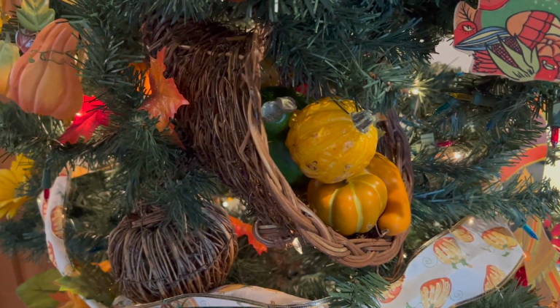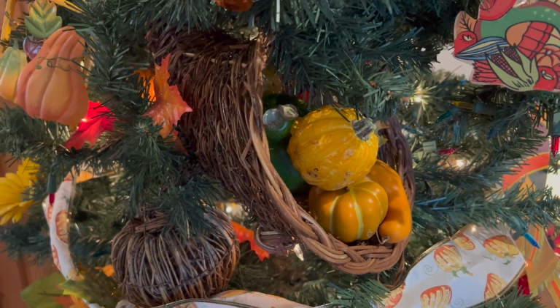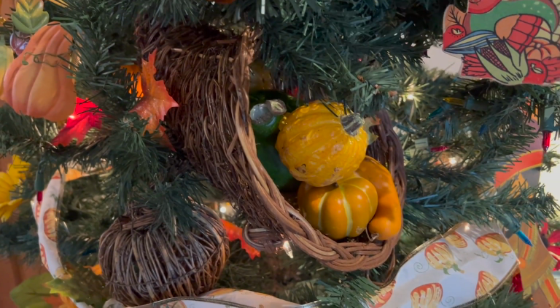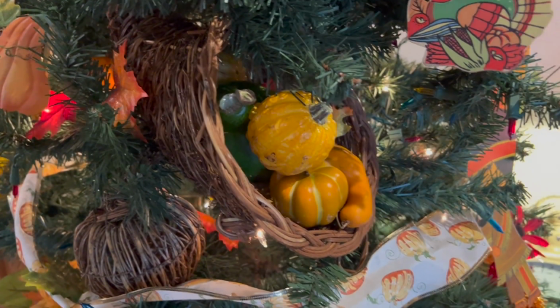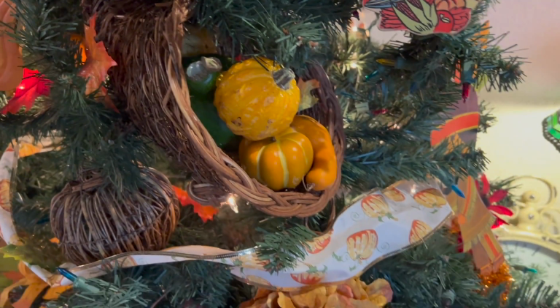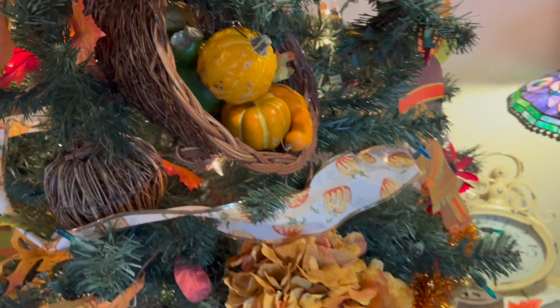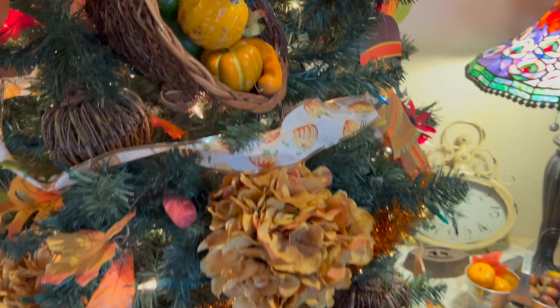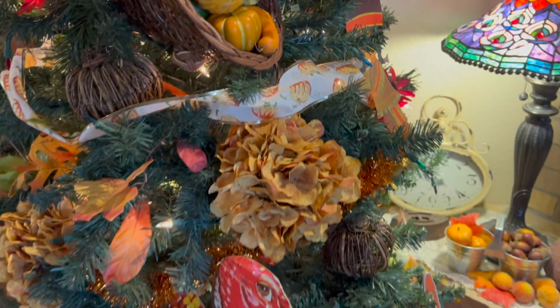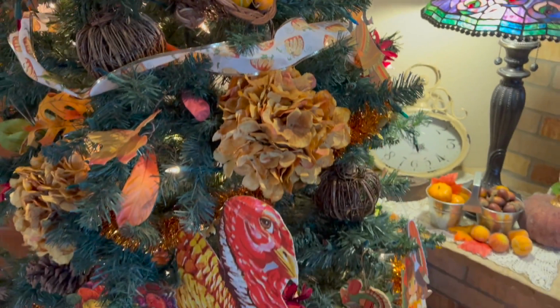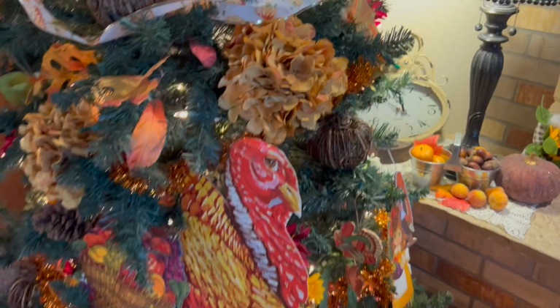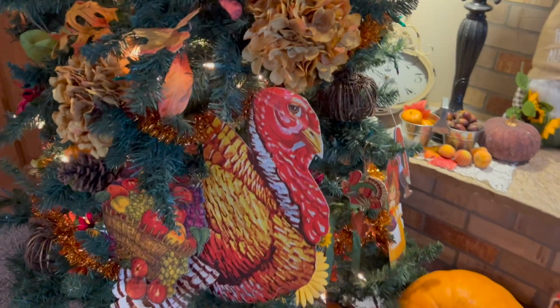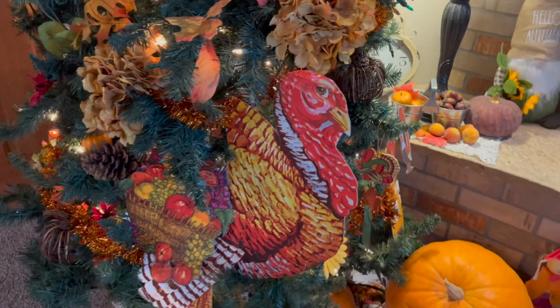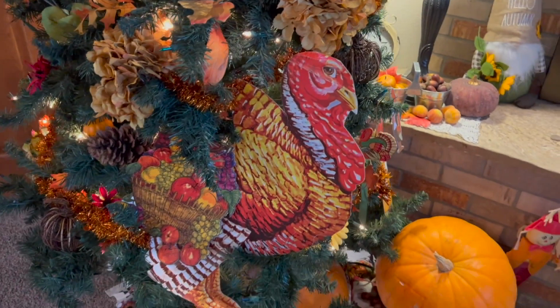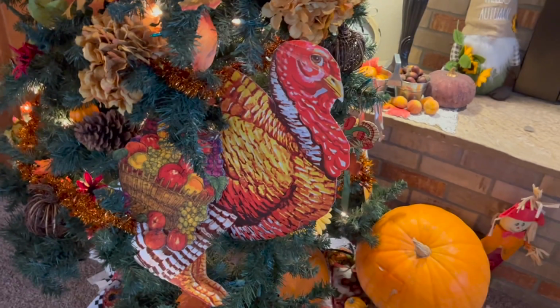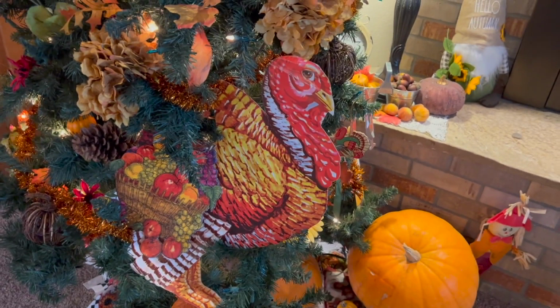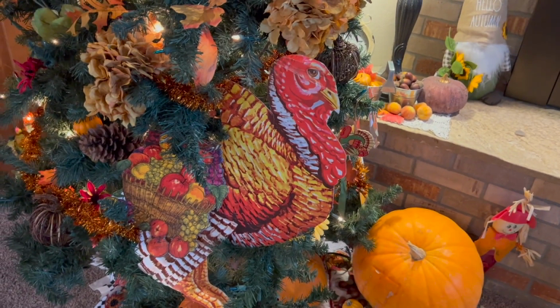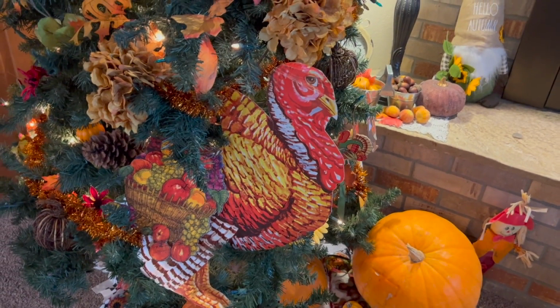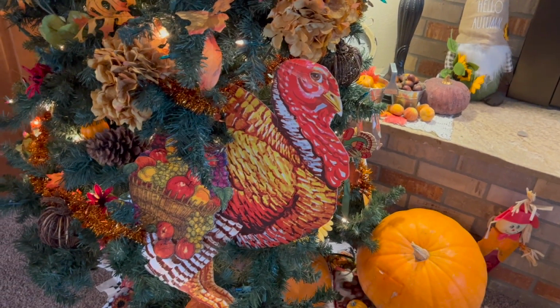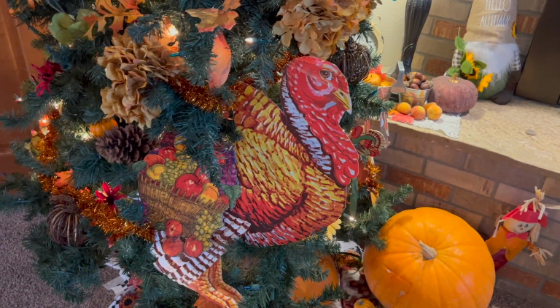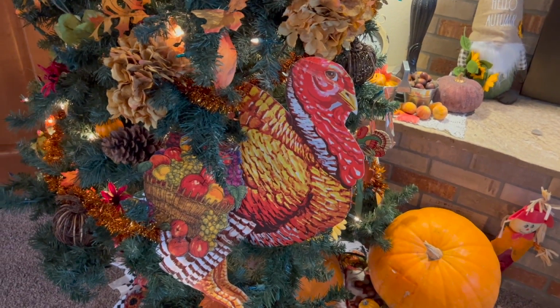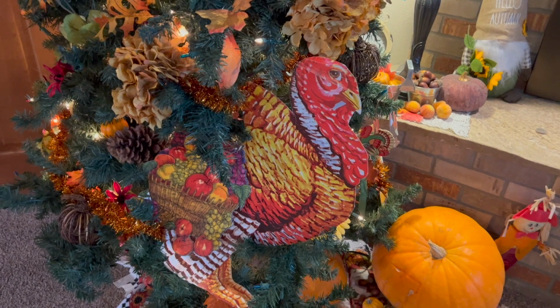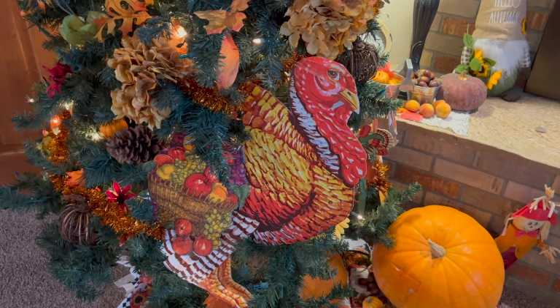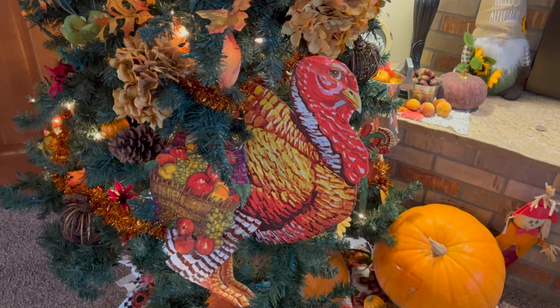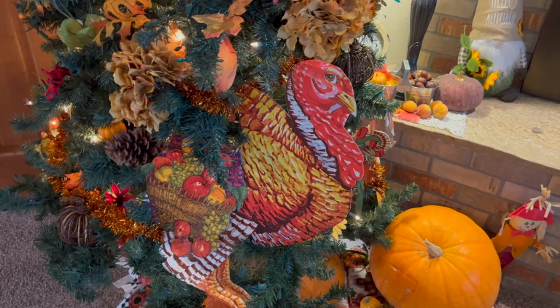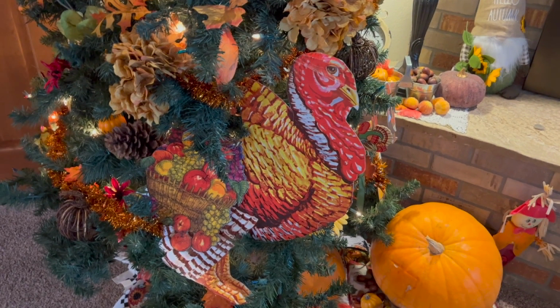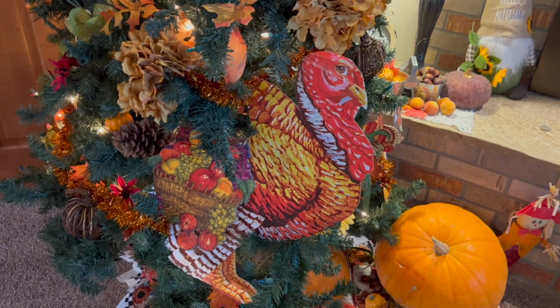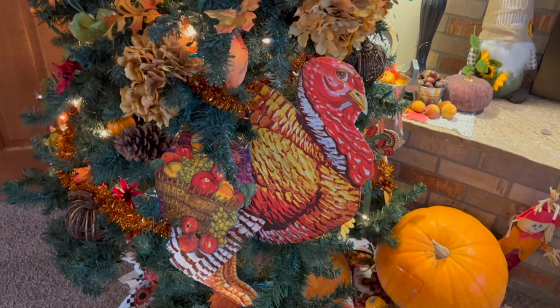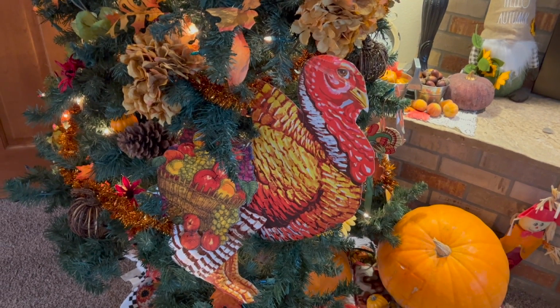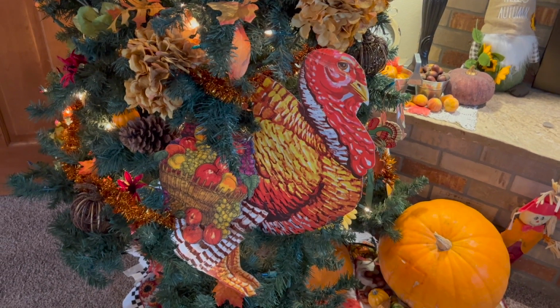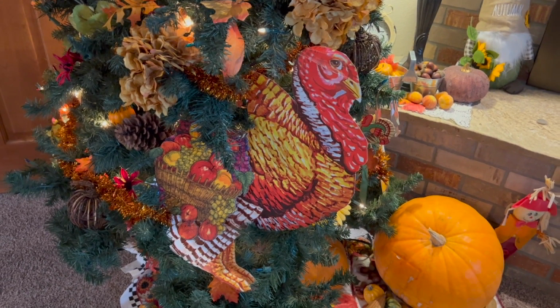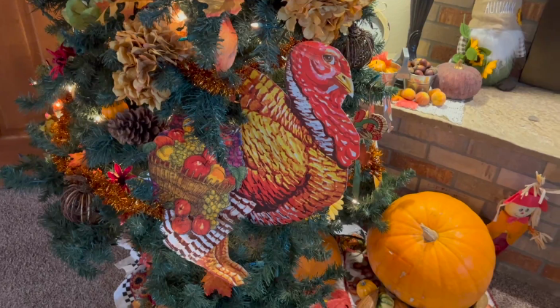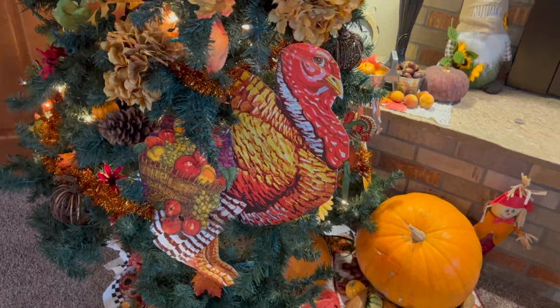Cornucopia. And I have half a turkey — his backhand is gone. This is part of grandma's too, so I put that little basket of fruit in front so you can't tell that he's missing half of himself.